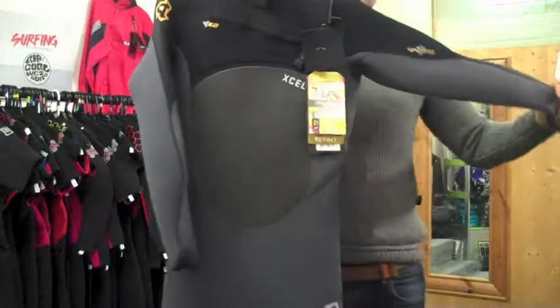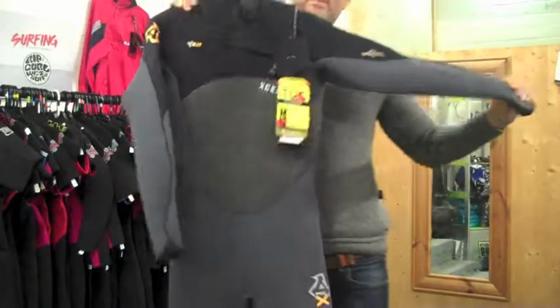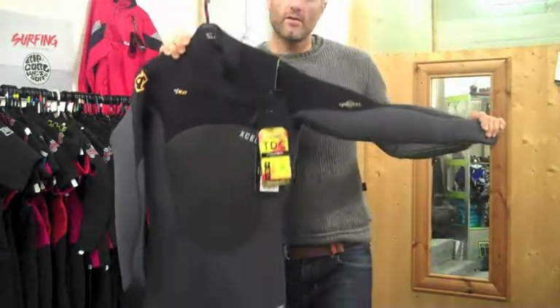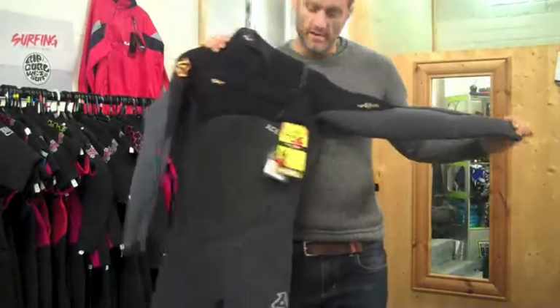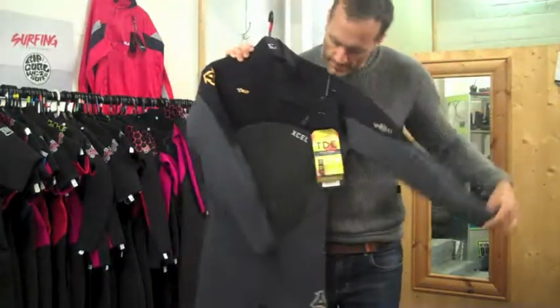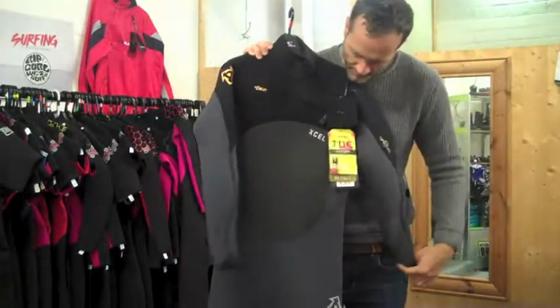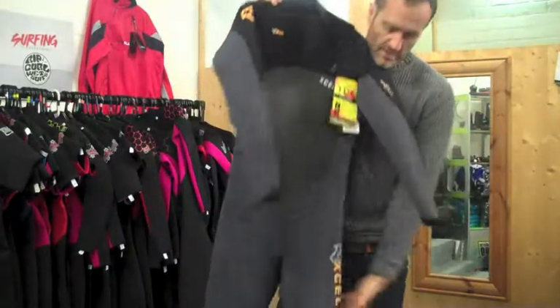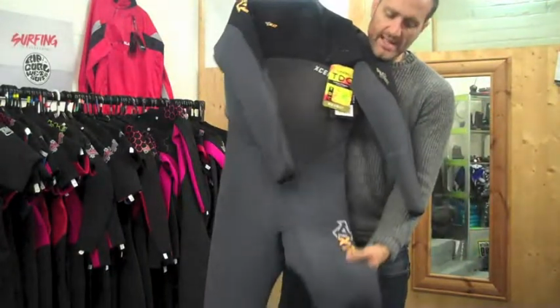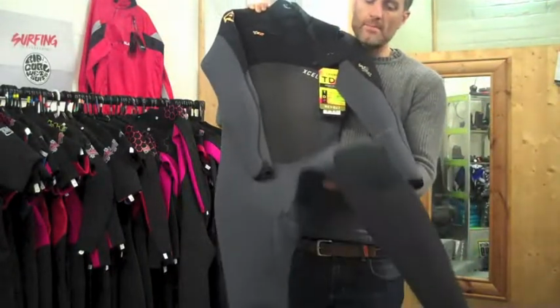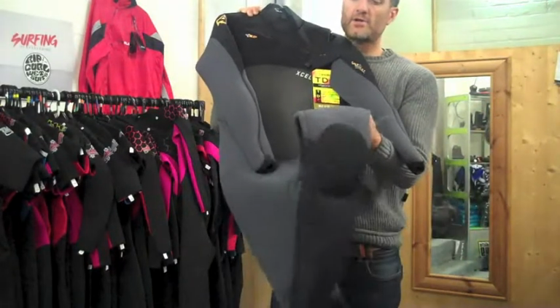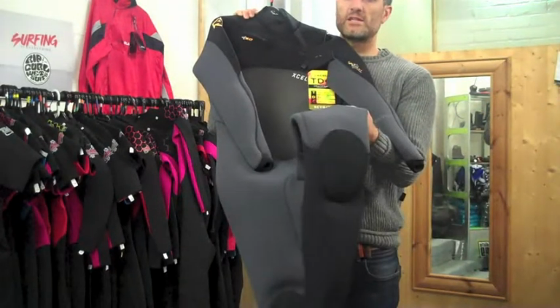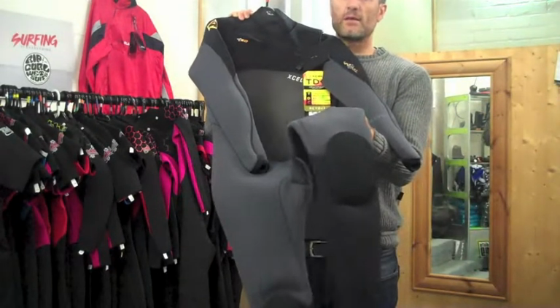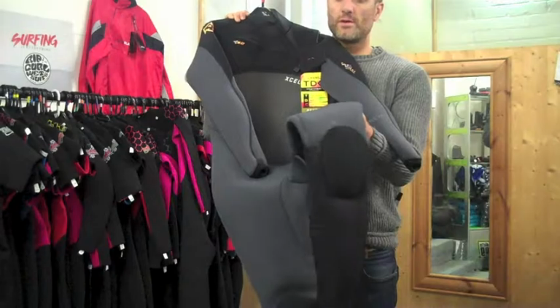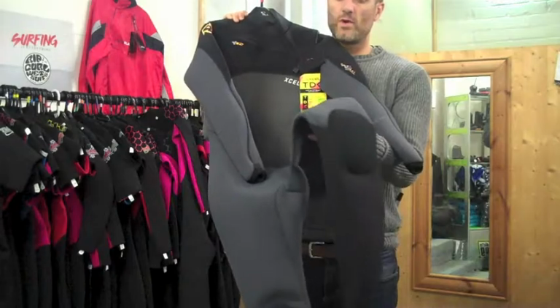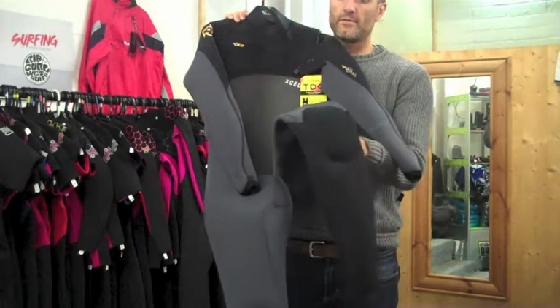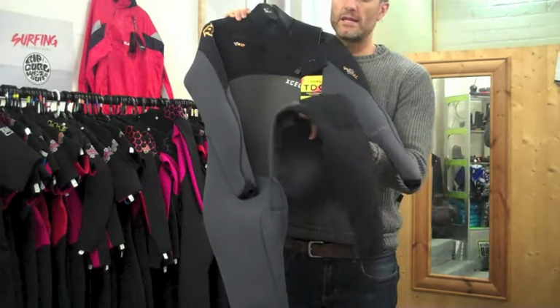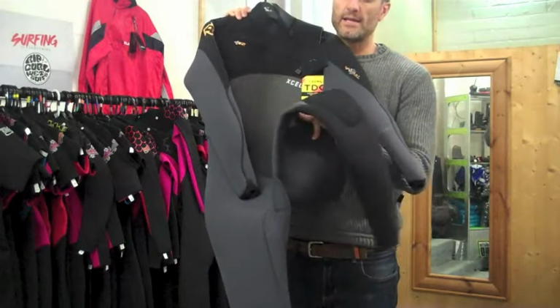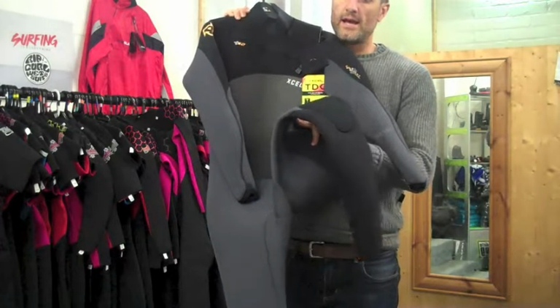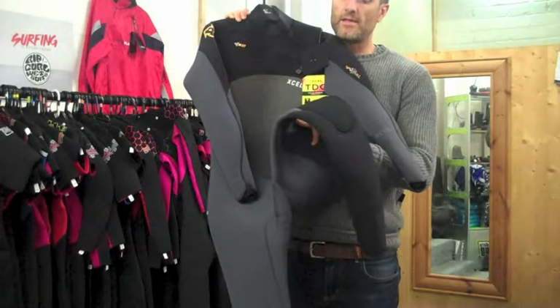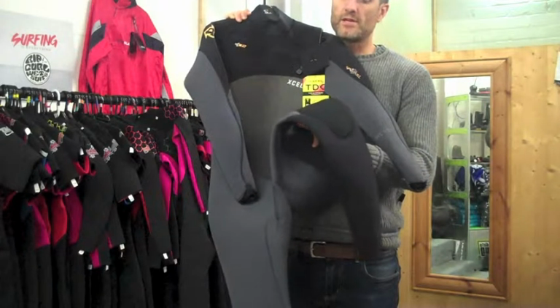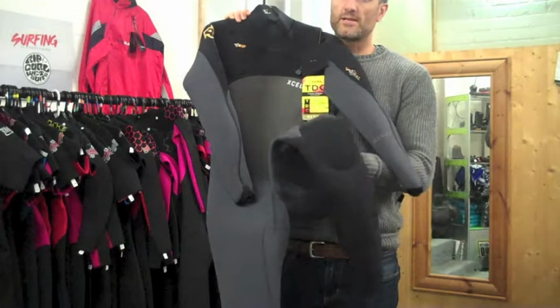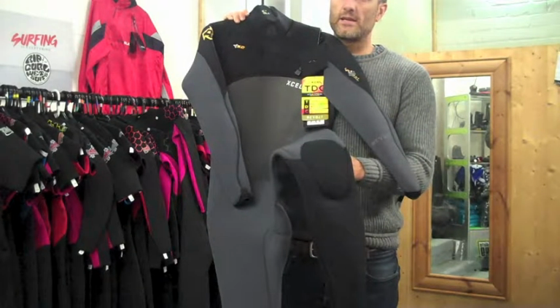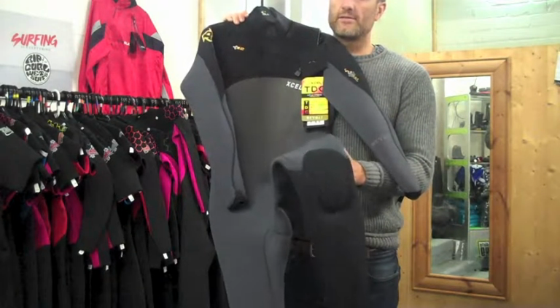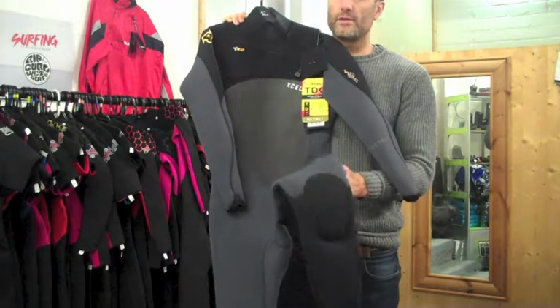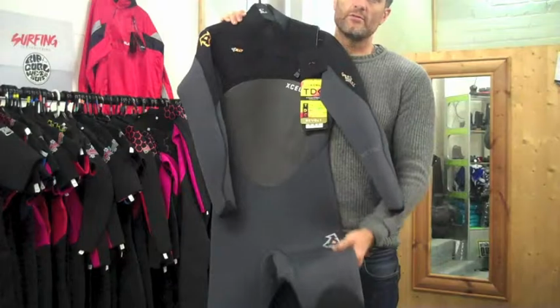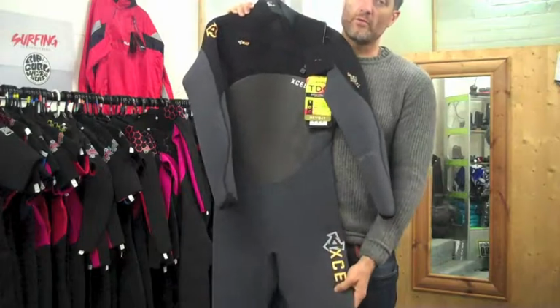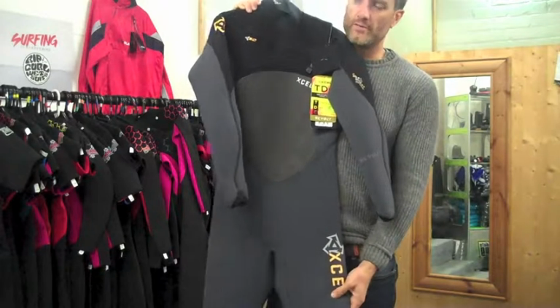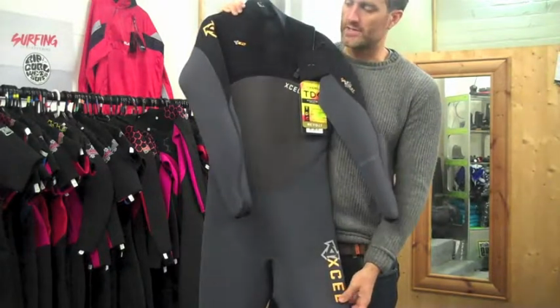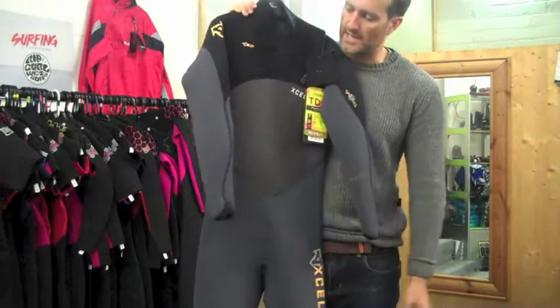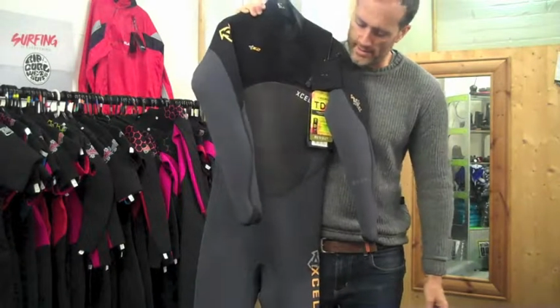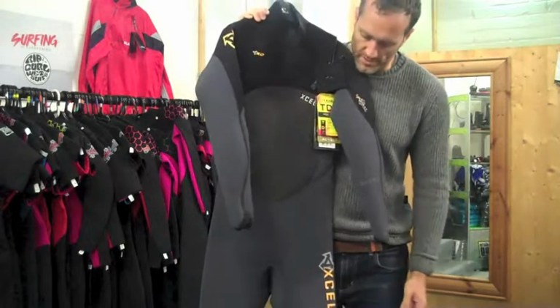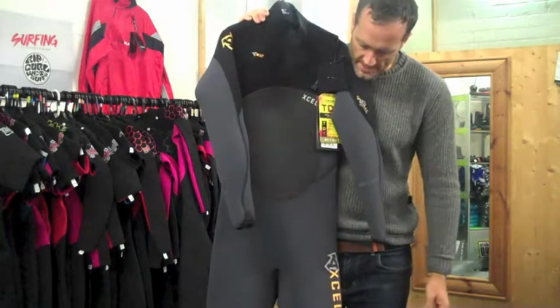There are standard Duraflex knee pads to stop wear and tear through the knees and give the suit a bit more shelf life. It's a standard feature in most suits these days.